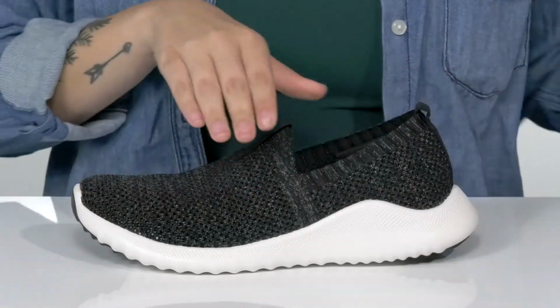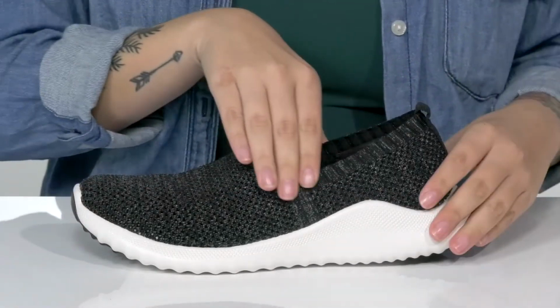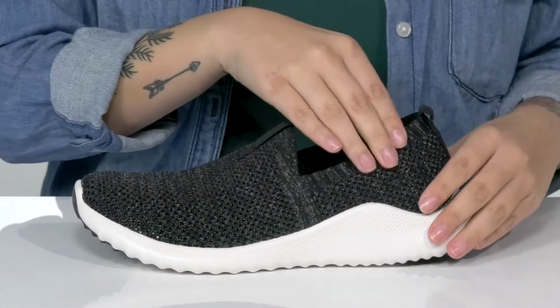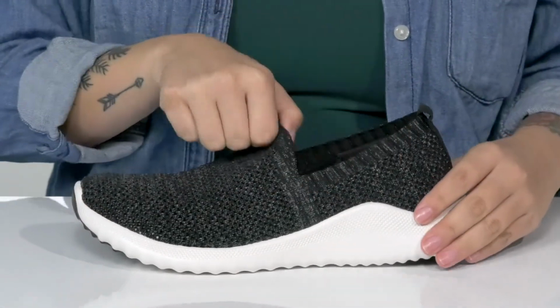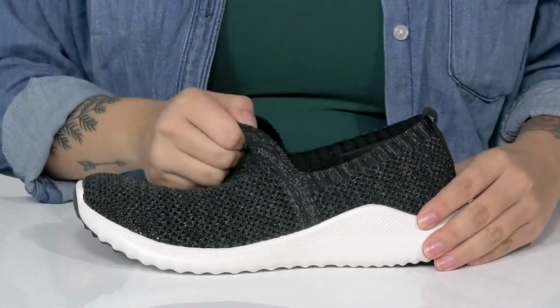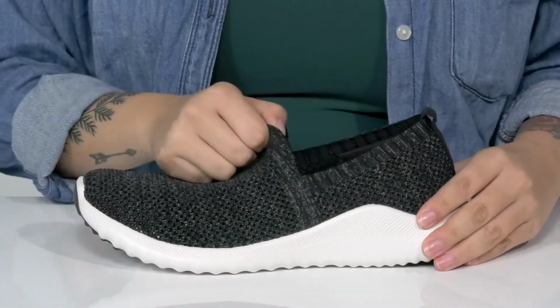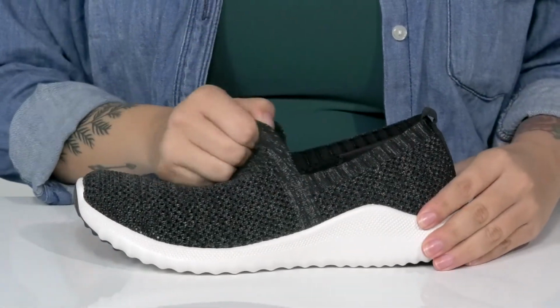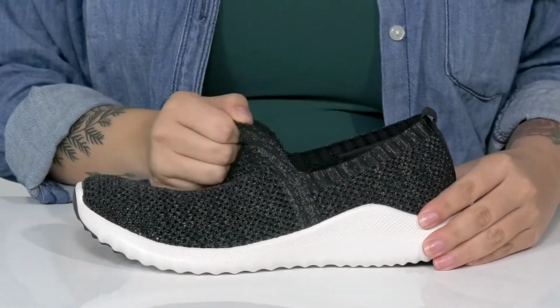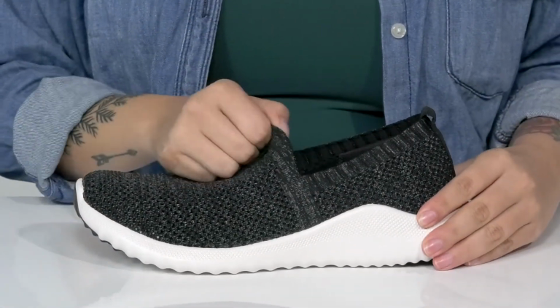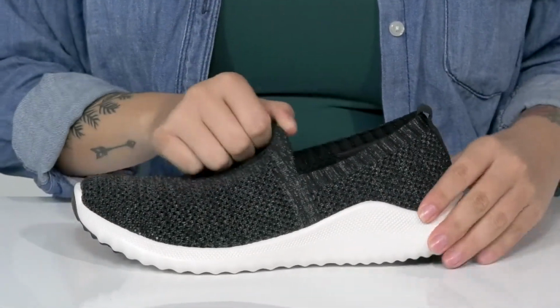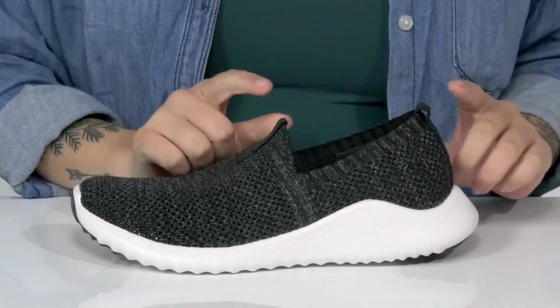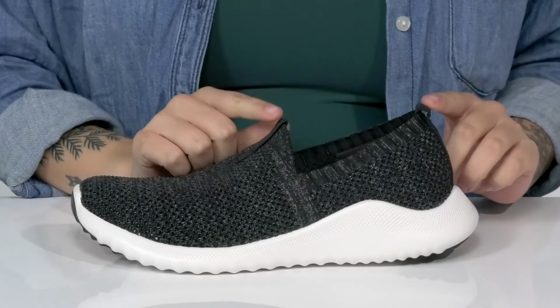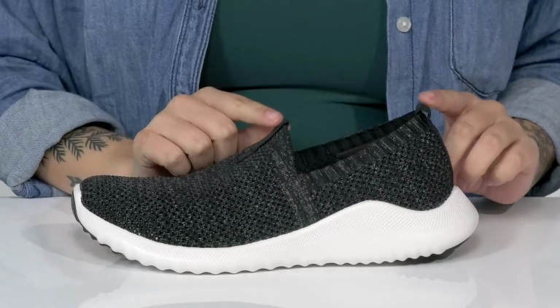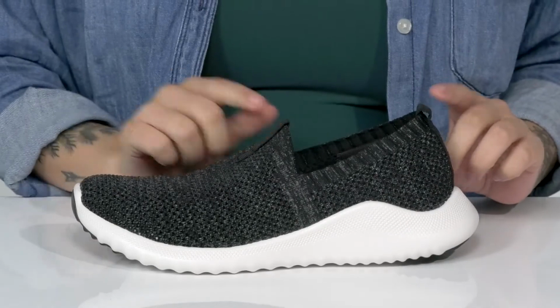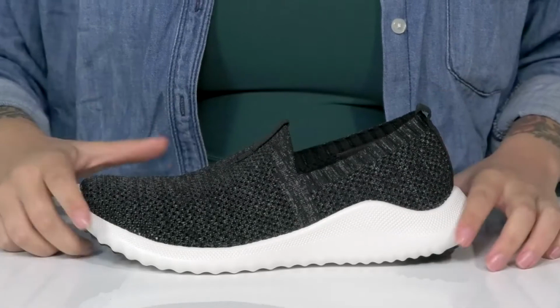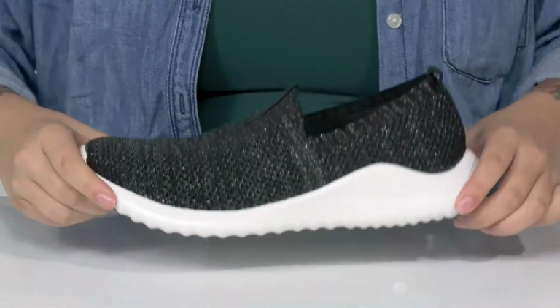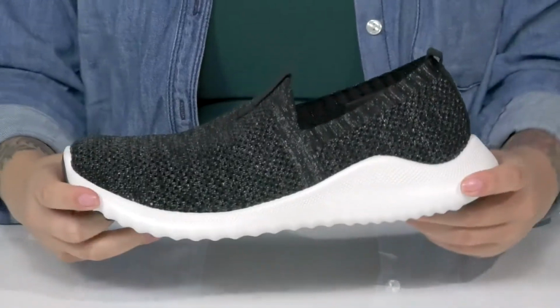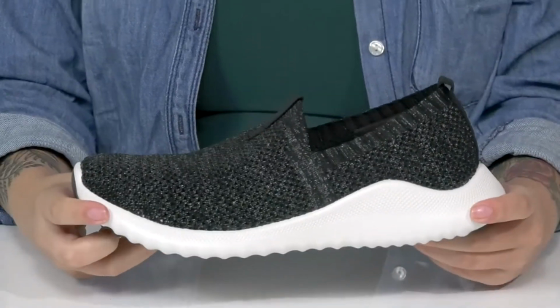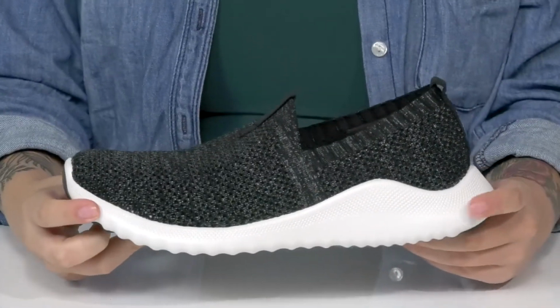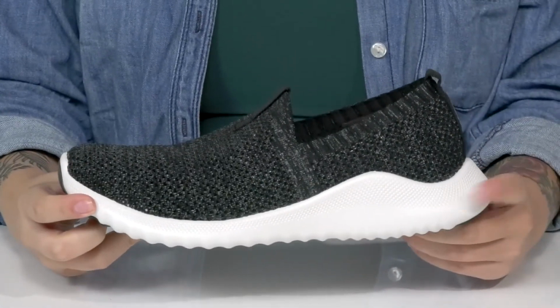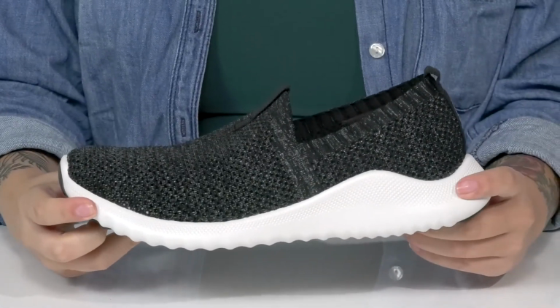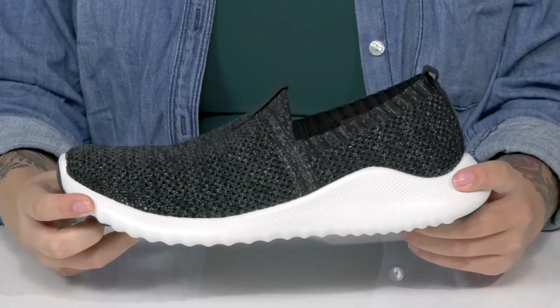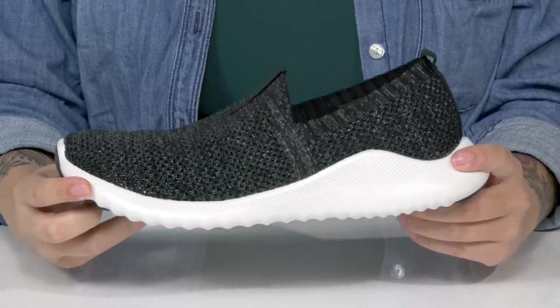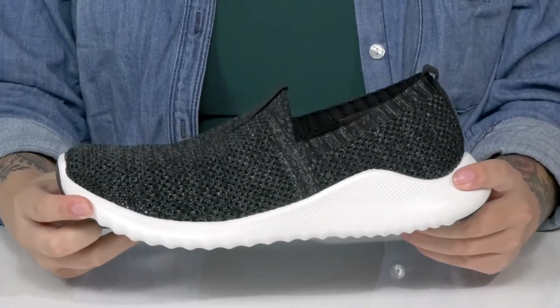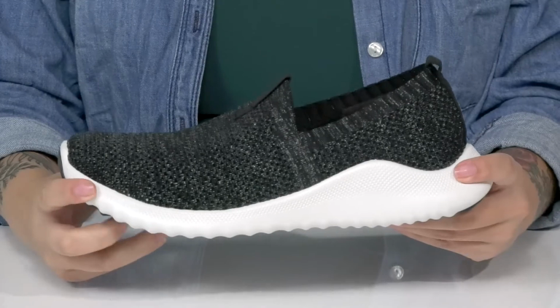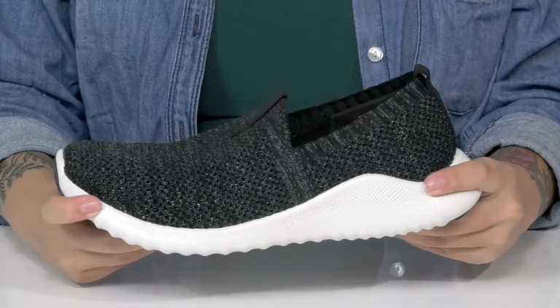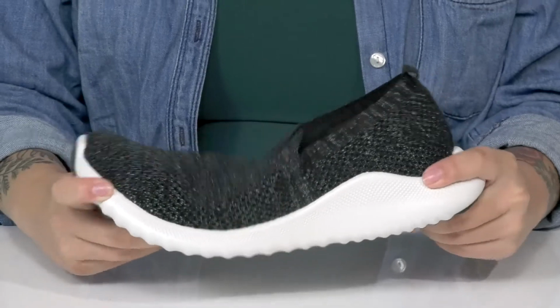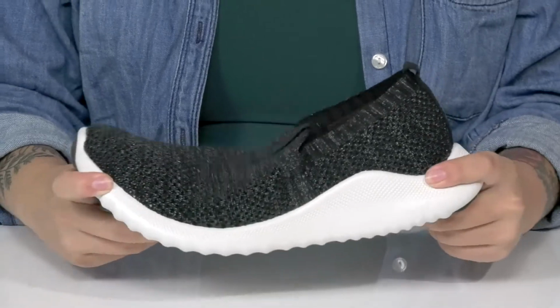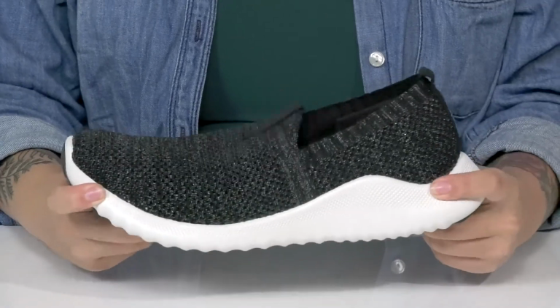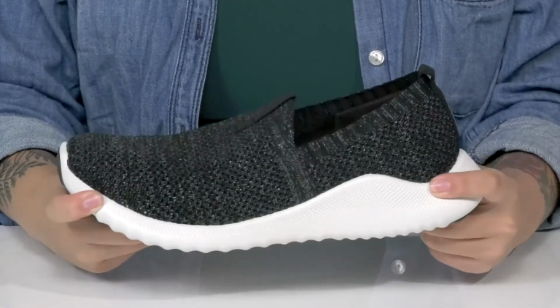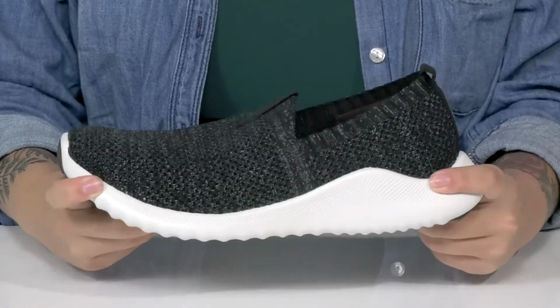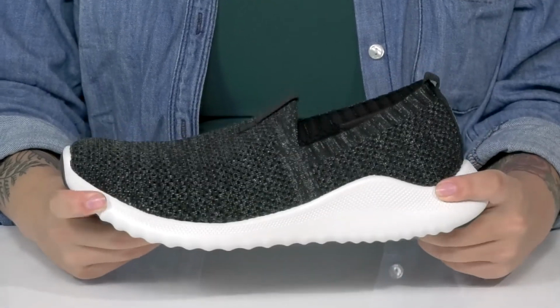The collar on these is going to stretch, allowing for an easier on and off. There are two different pull tabs to help you slip them on. That trendy white midsole will give you a small boost in height, and it also has flexibility for an easier stride.